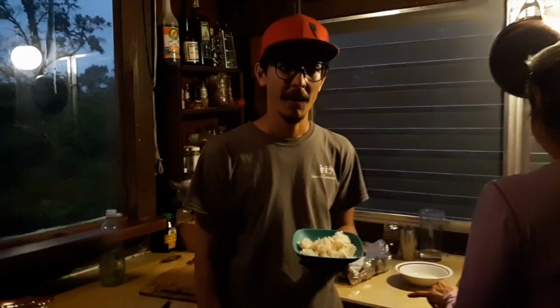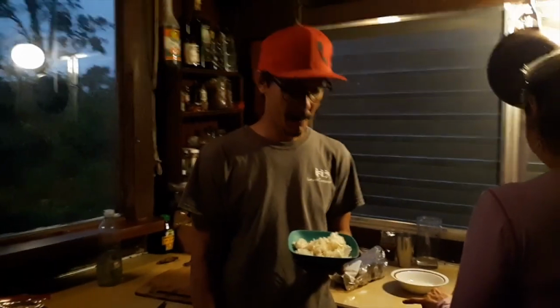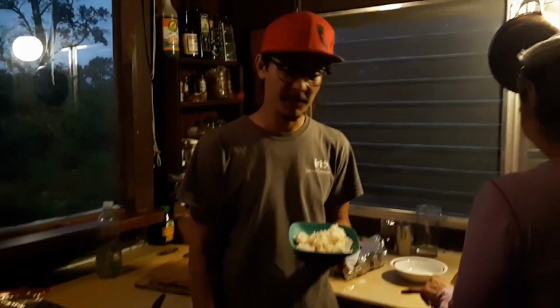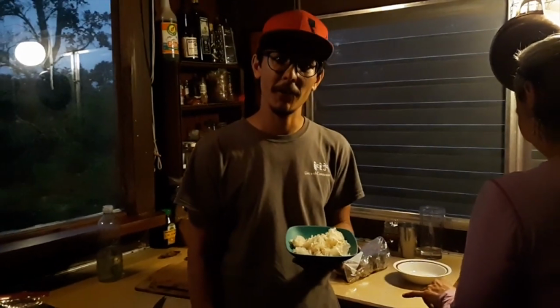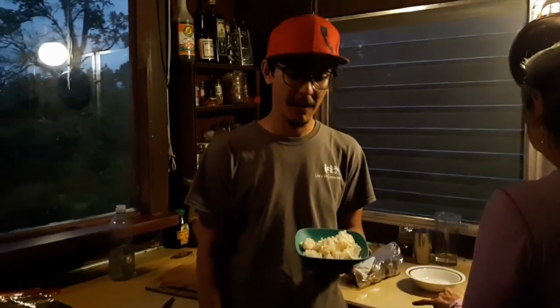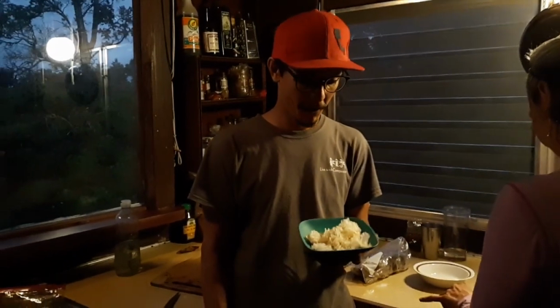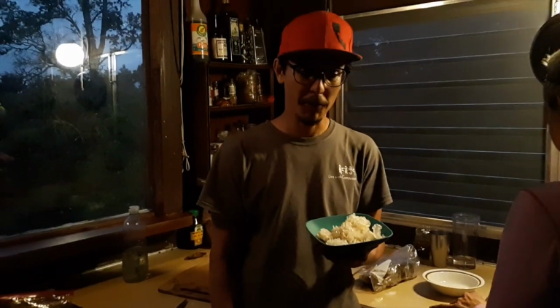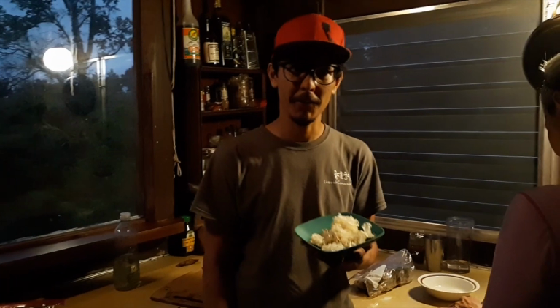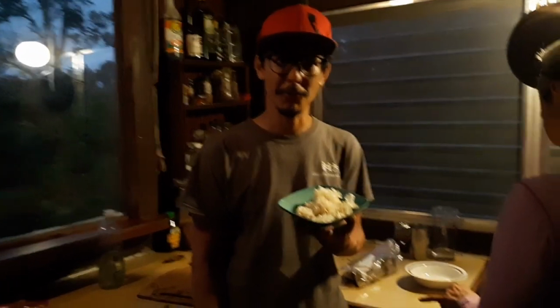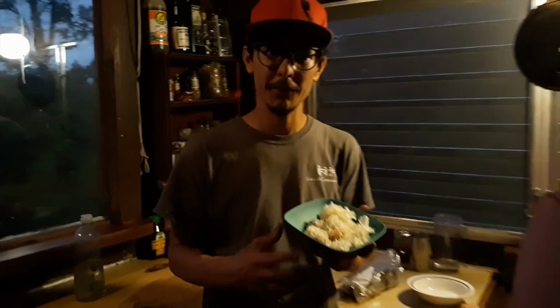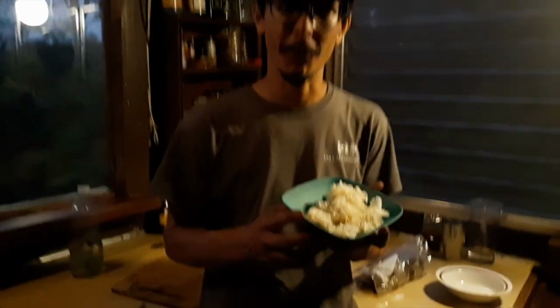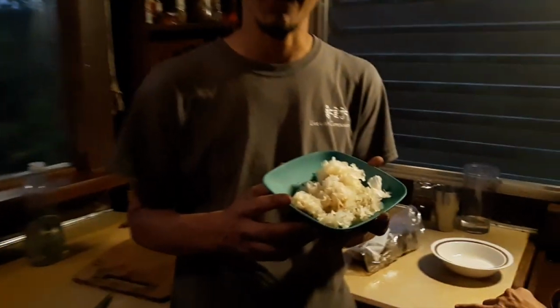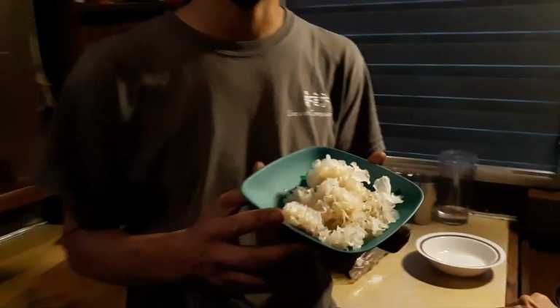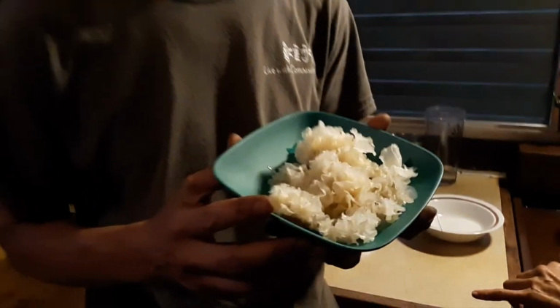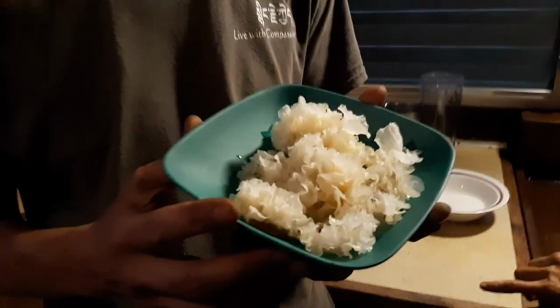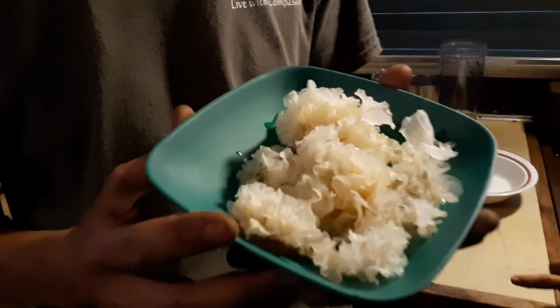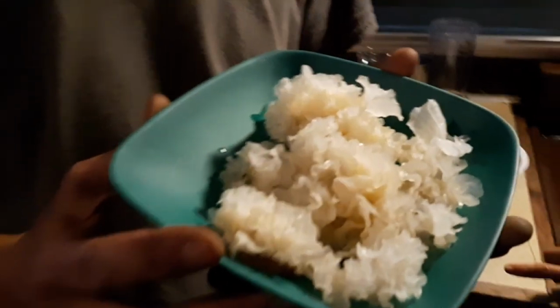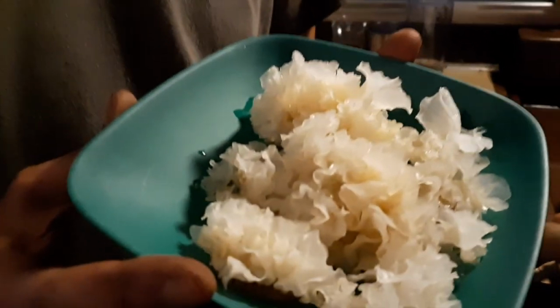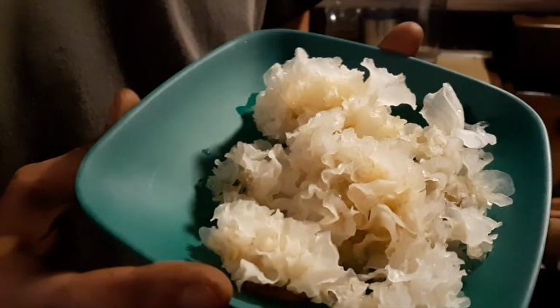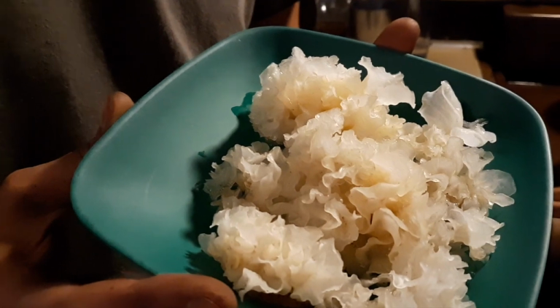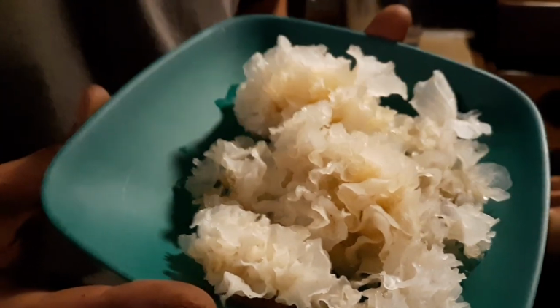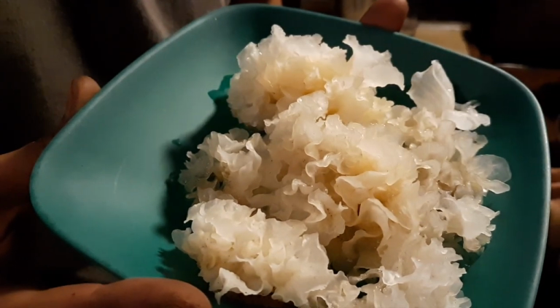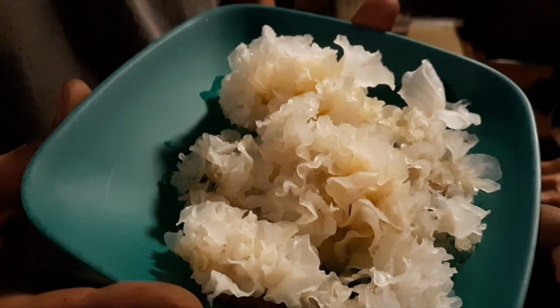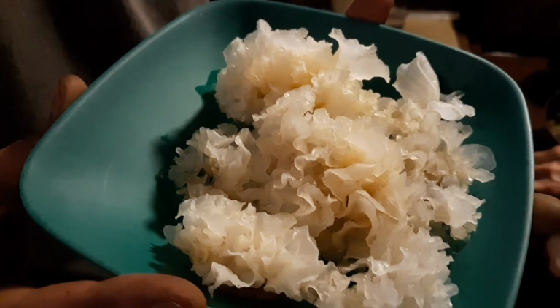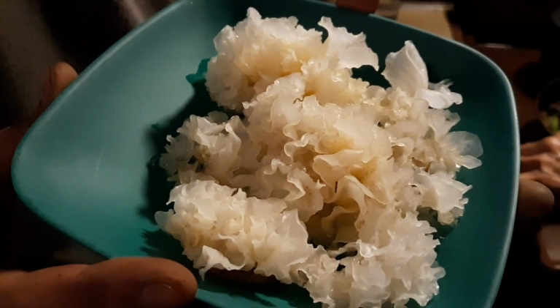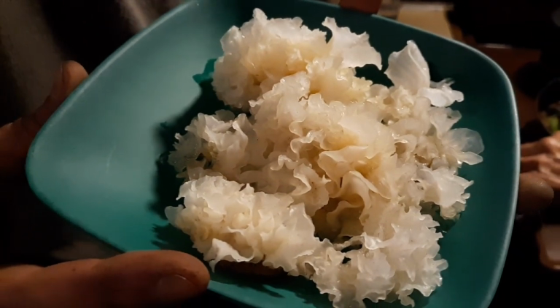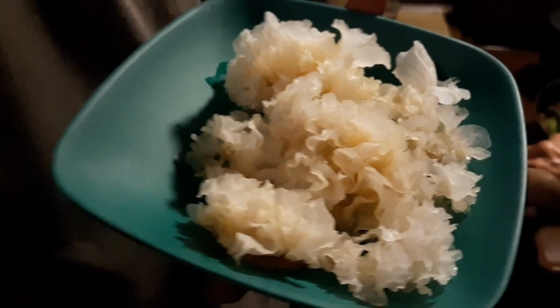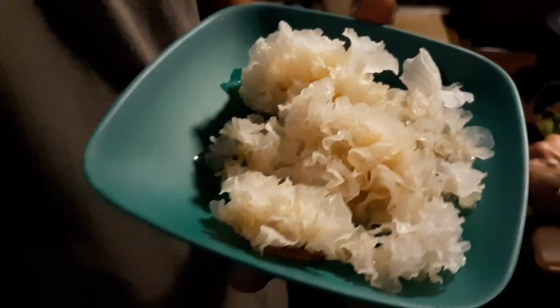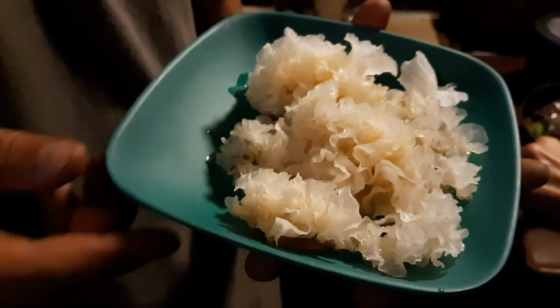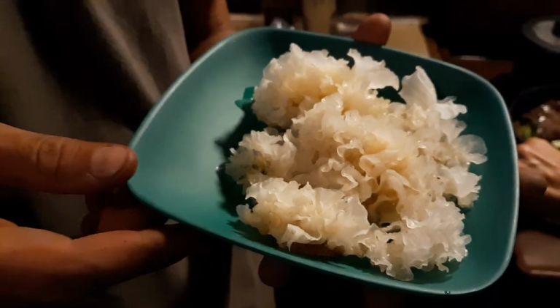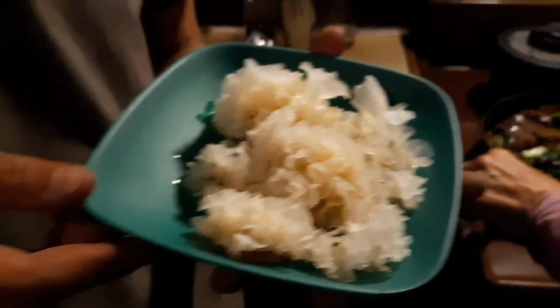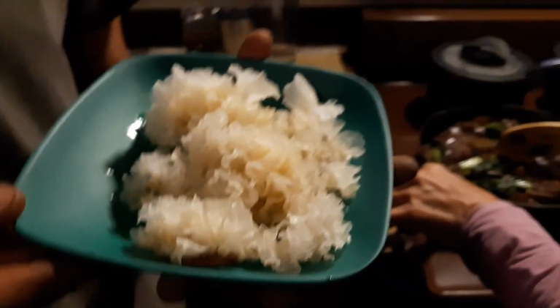Alright, so here we have our Tramella fusiformis, or the white wood ear fungus. And my wonderful mom right here is going to help cook us up.